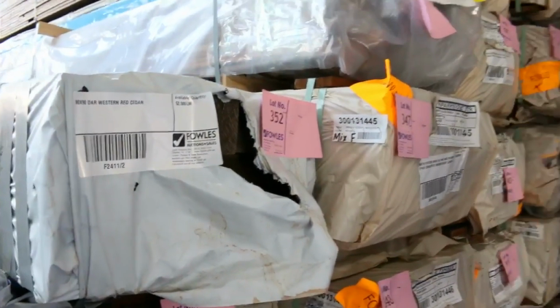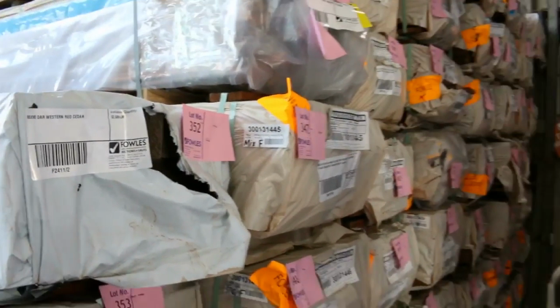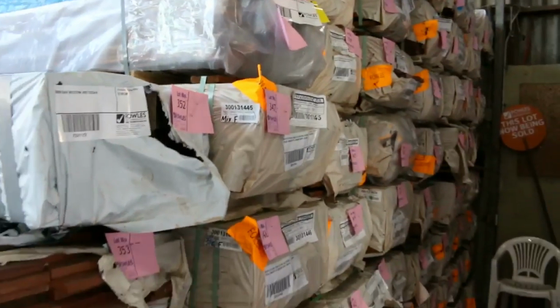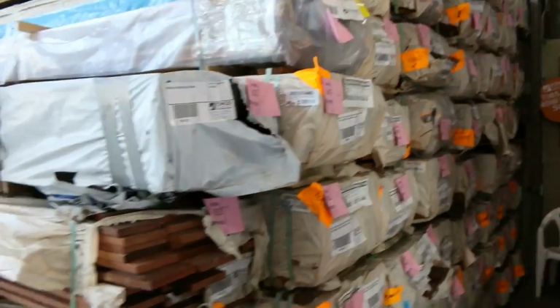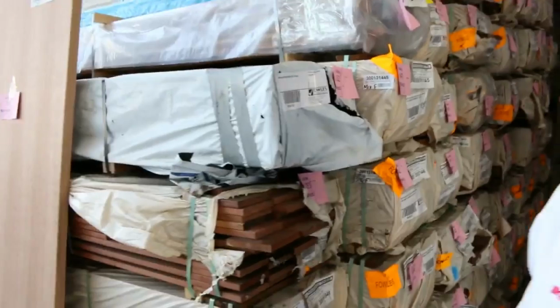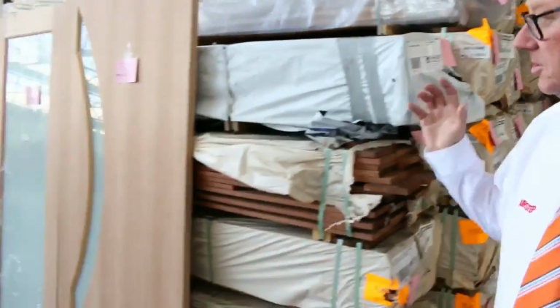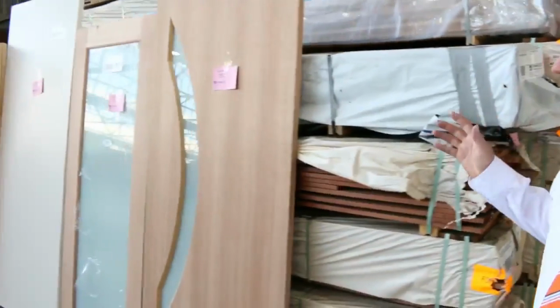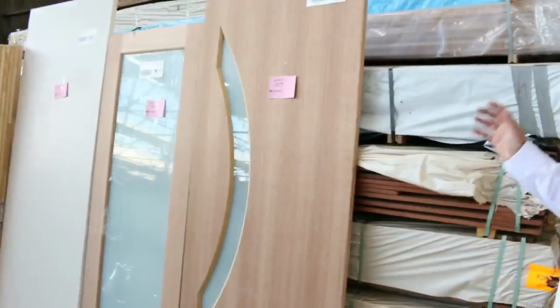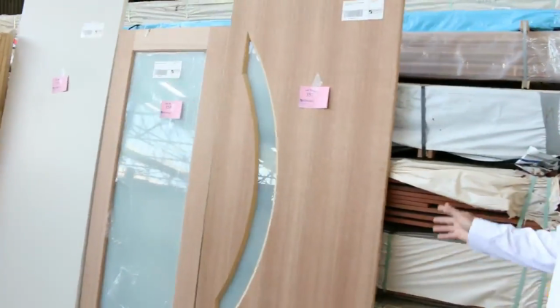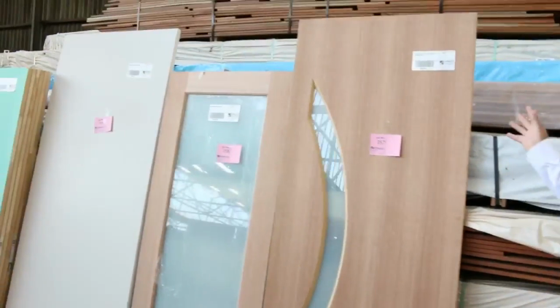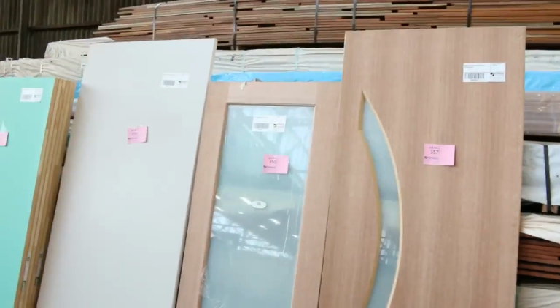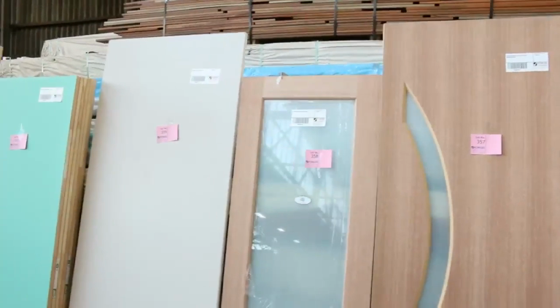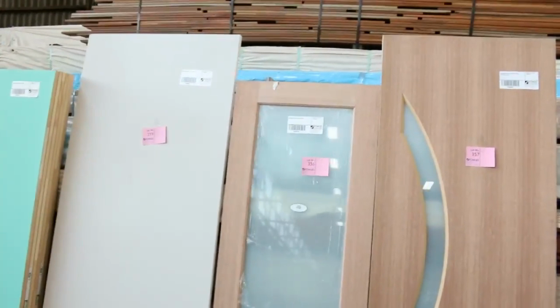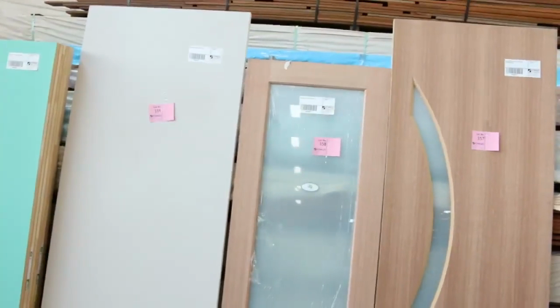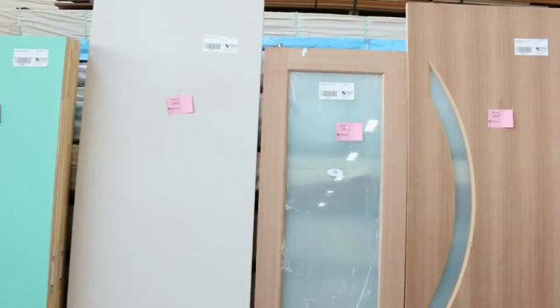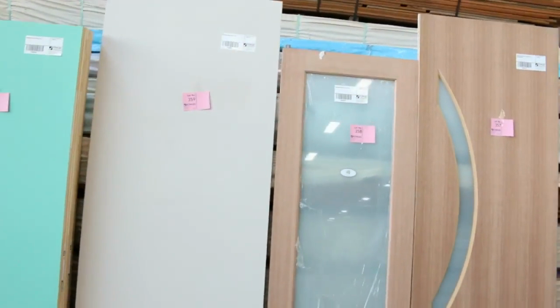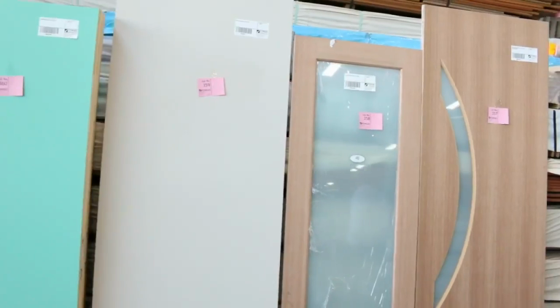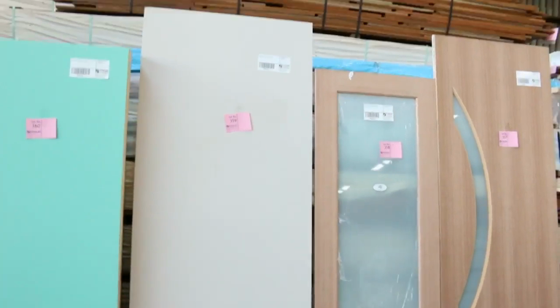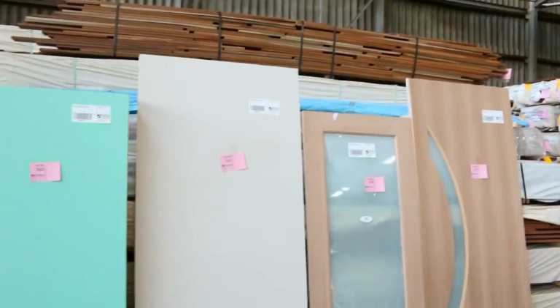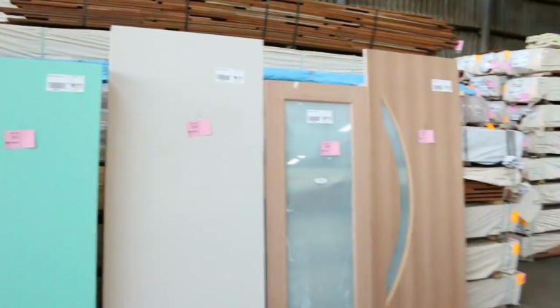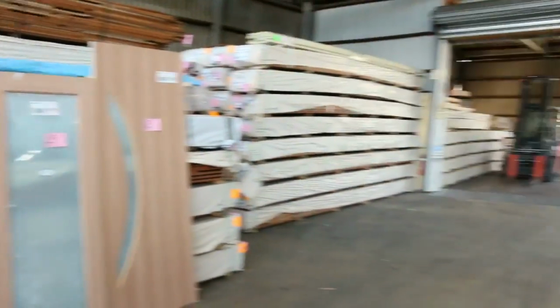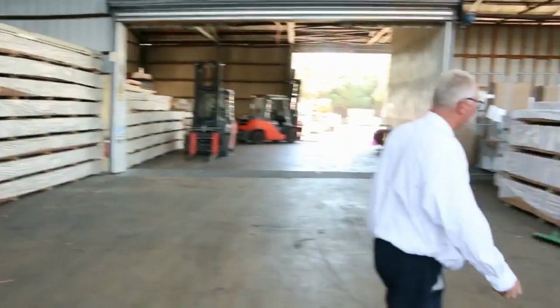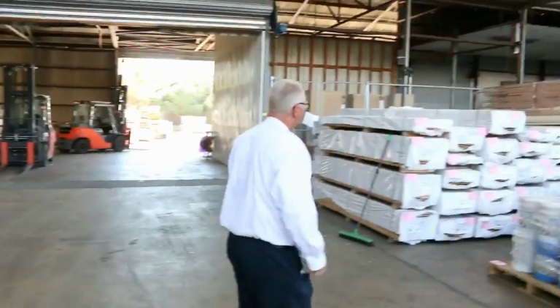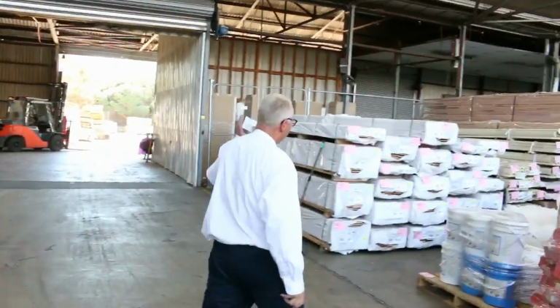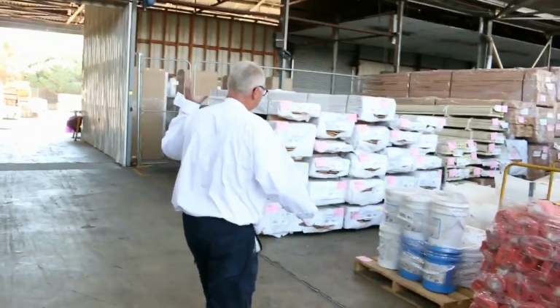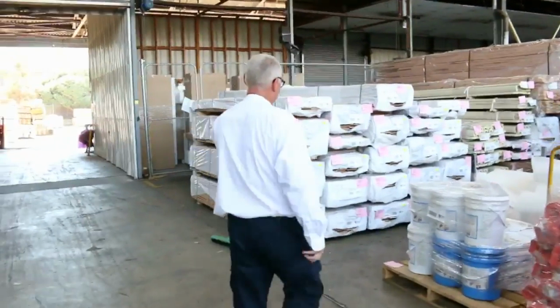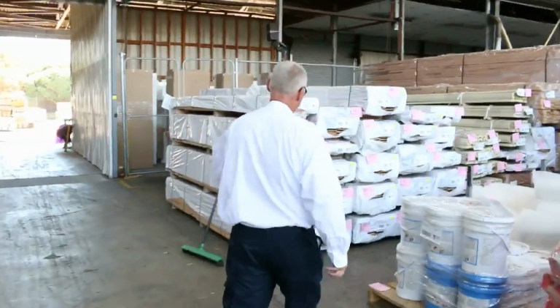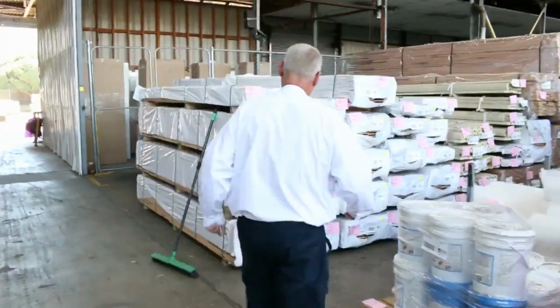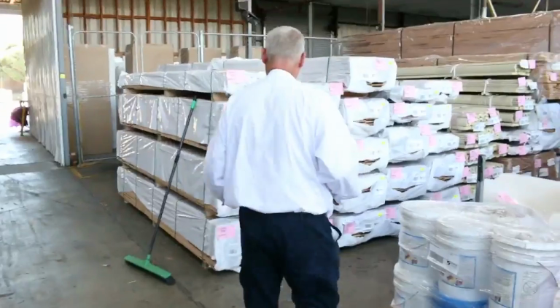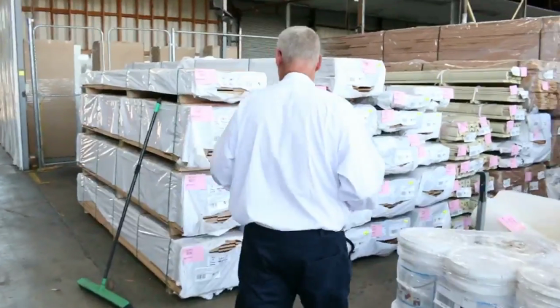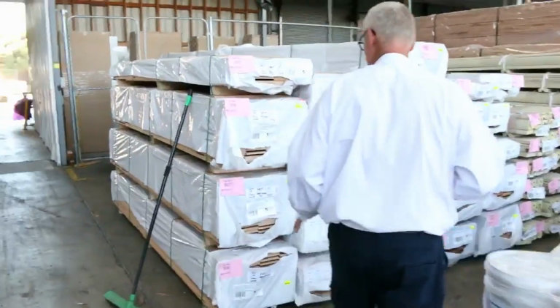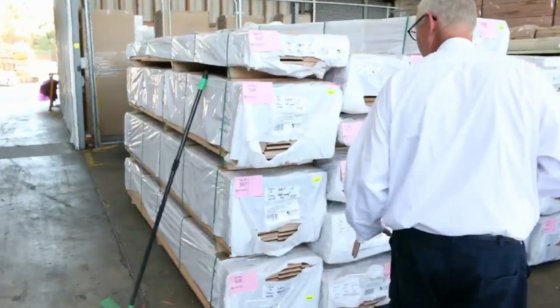We've got heaps and heaps of doors to clear as well — a lot of the 2340 high ones in this week, plus a number of internal doors. Swinging over to this side, we've just had another load delivered — some sensational stock just arrived.